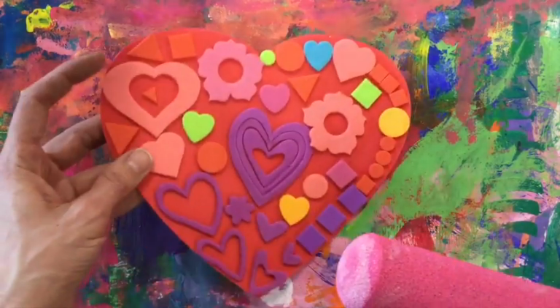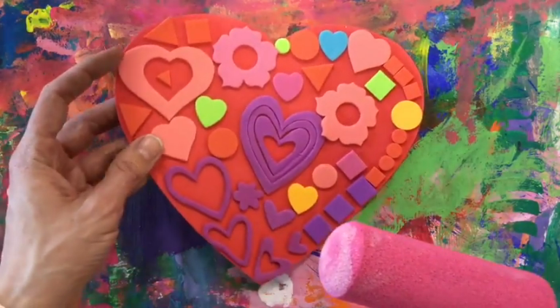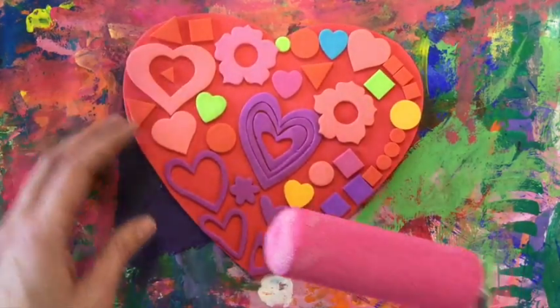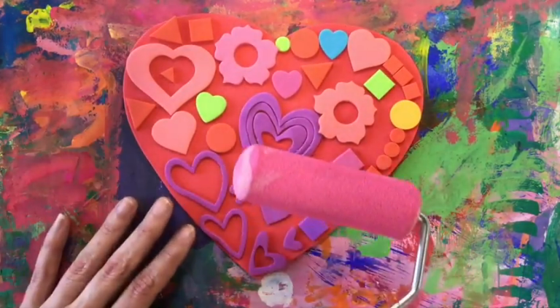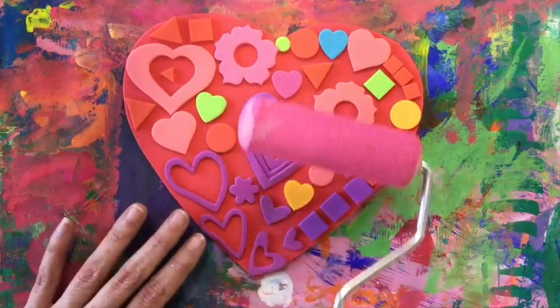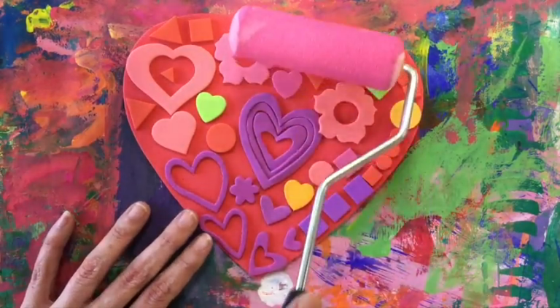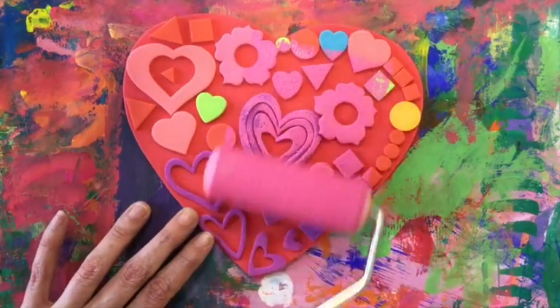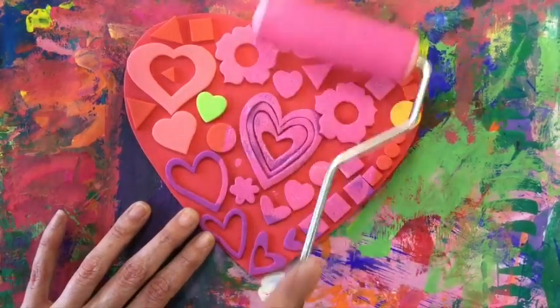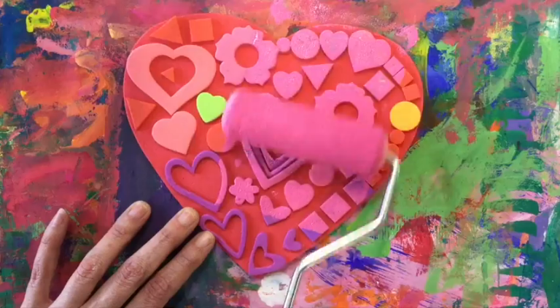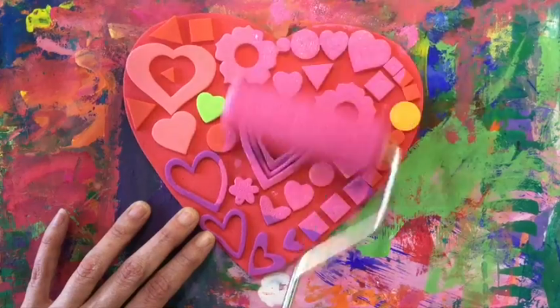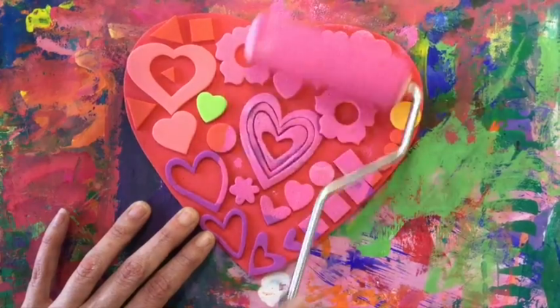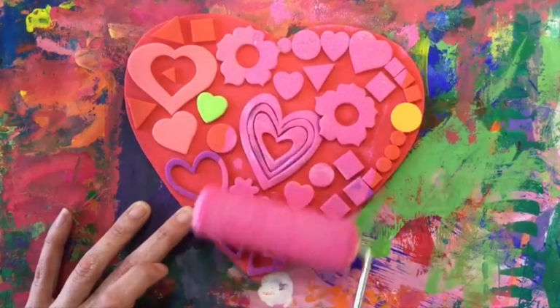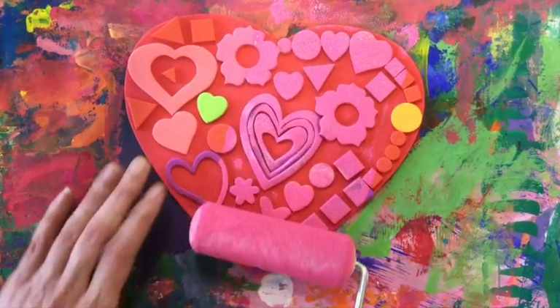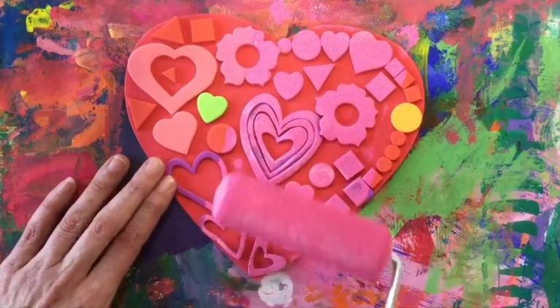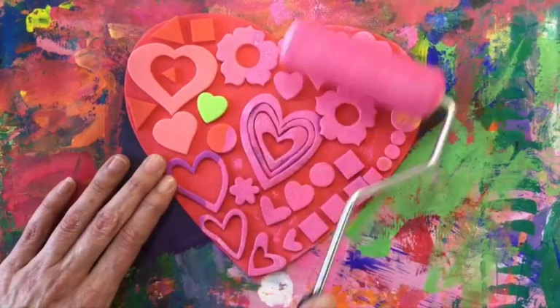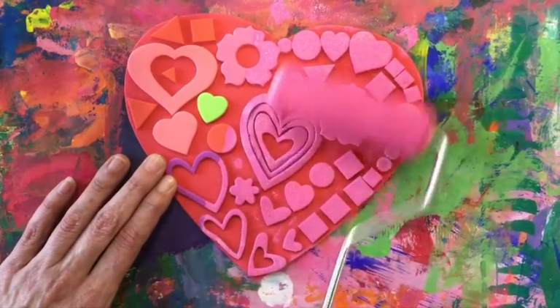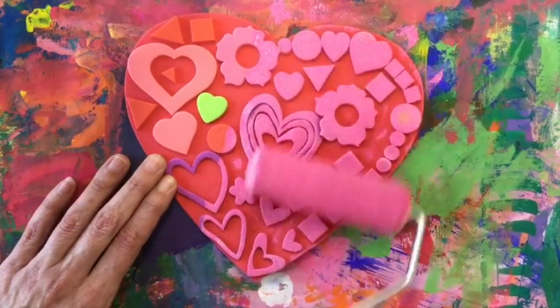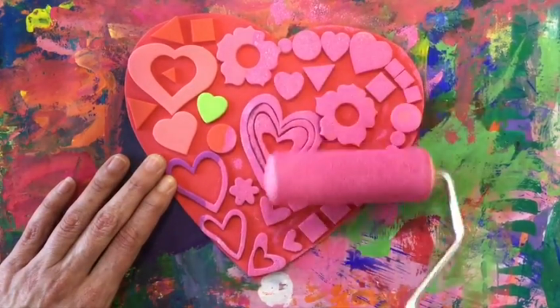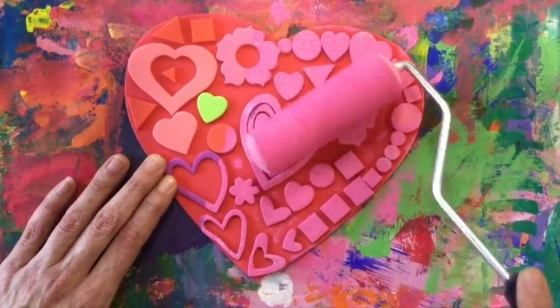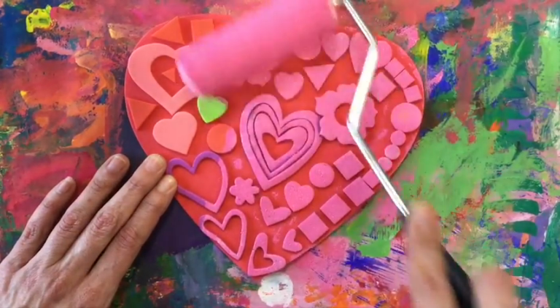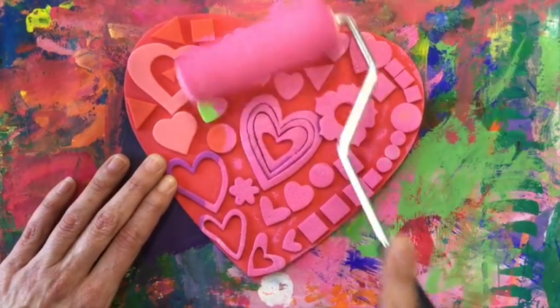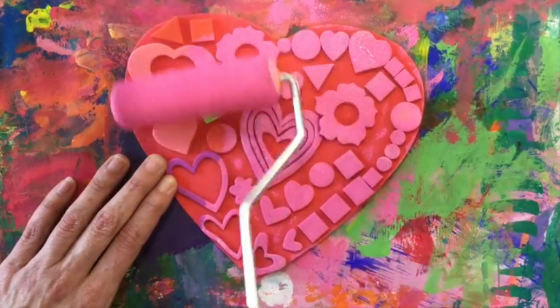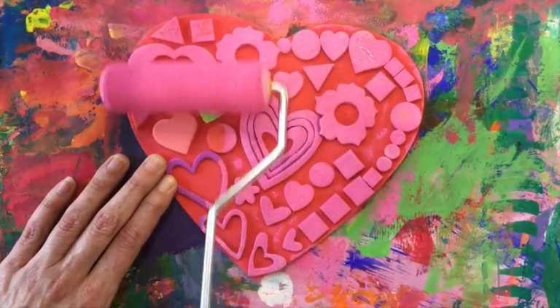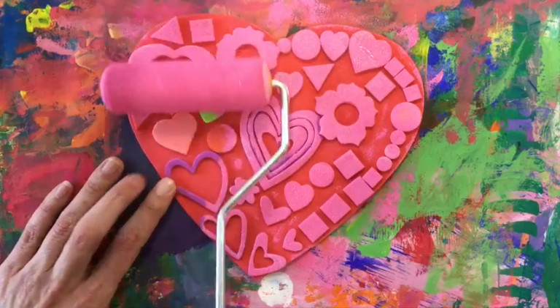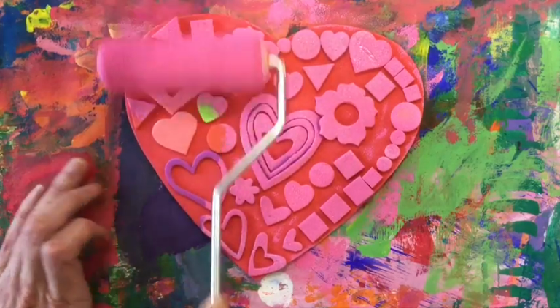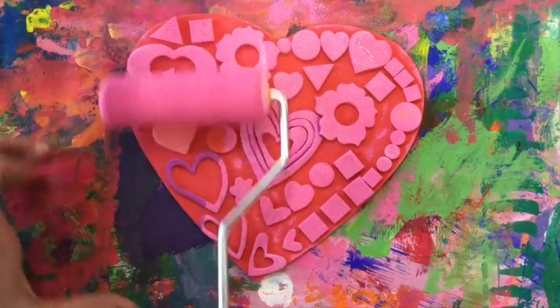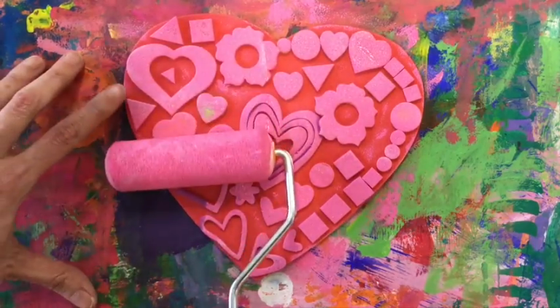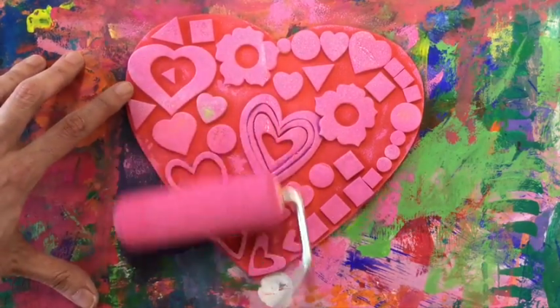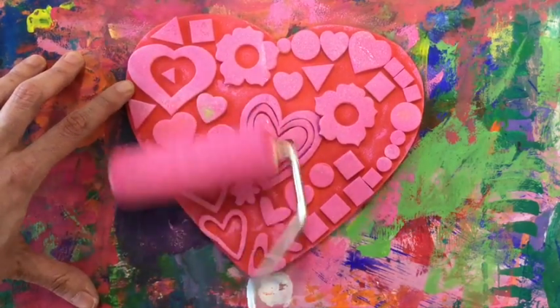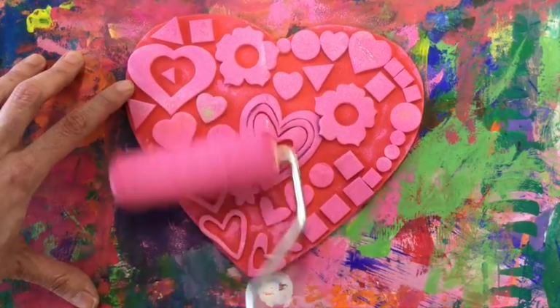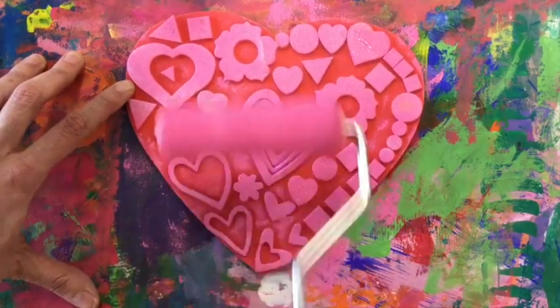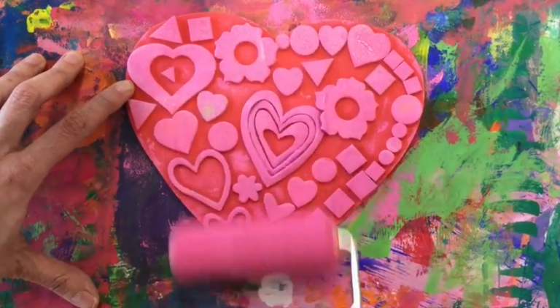Put your heart back on your messy mat. Use two fingers to hold your heart still. Now roll the paint onto the heart. Look what's happening — all of the shapes are turning the same color as the paint.